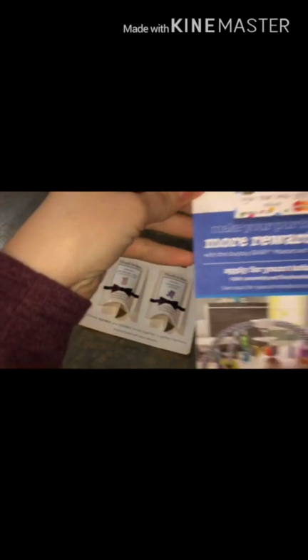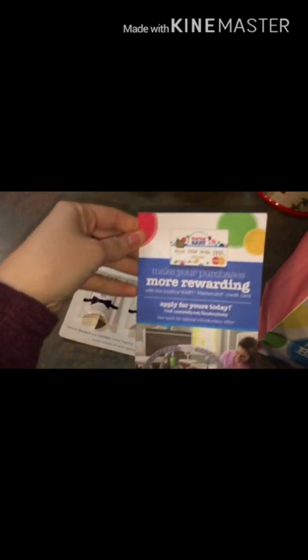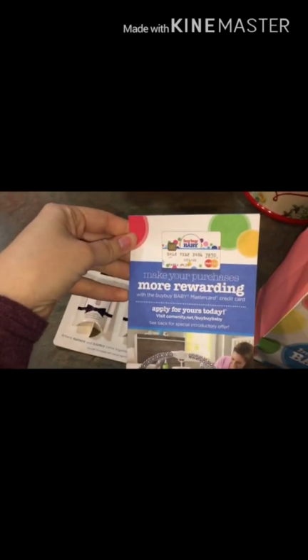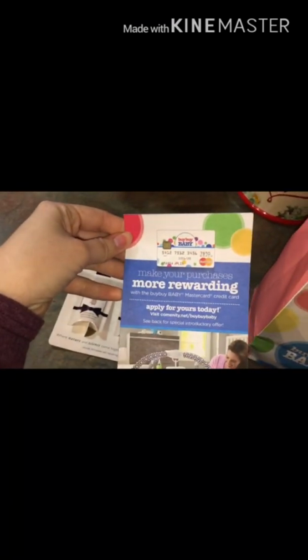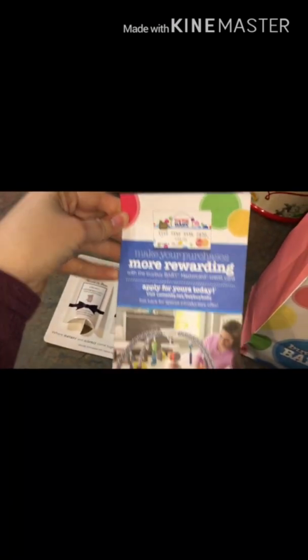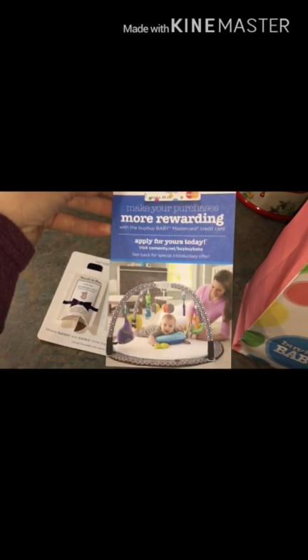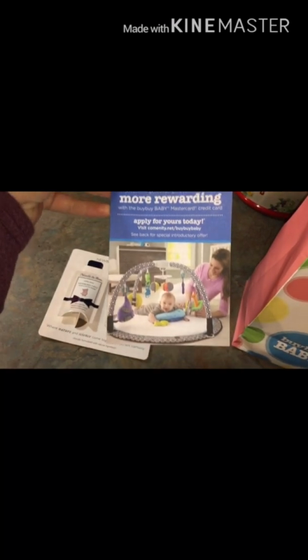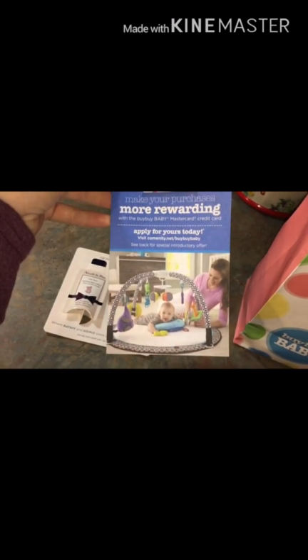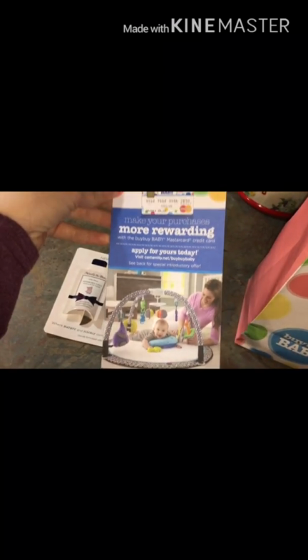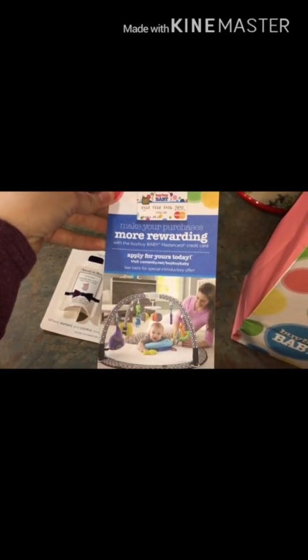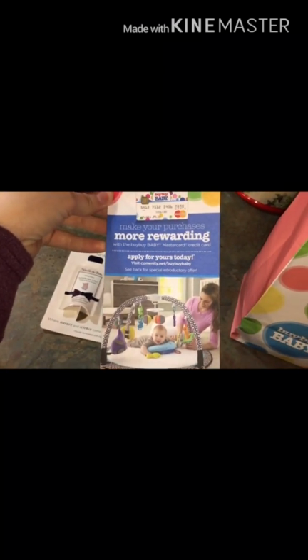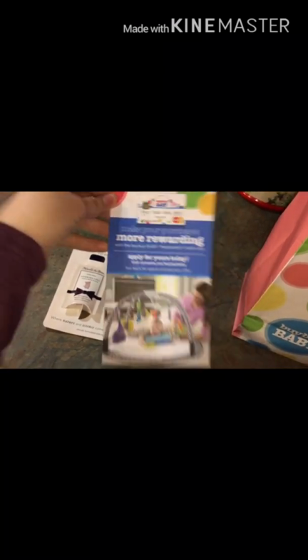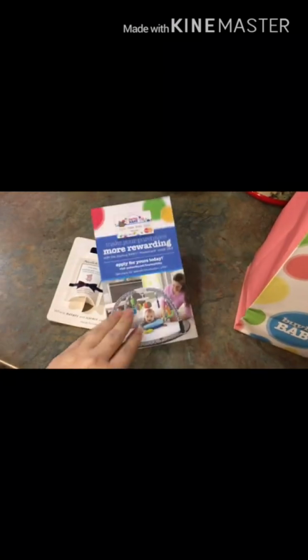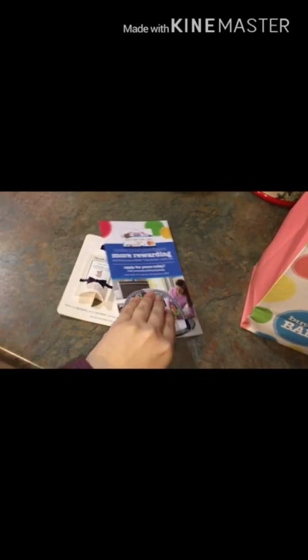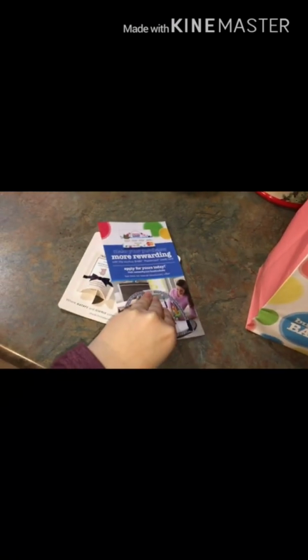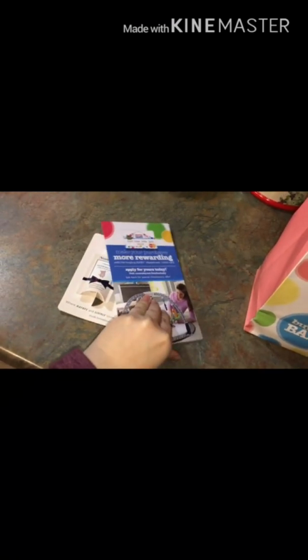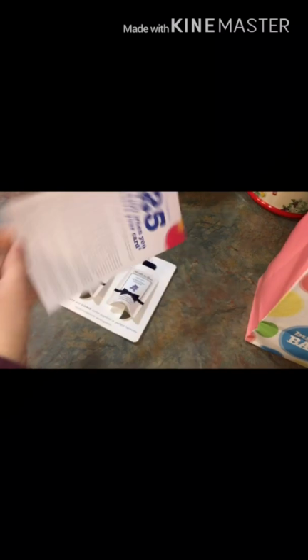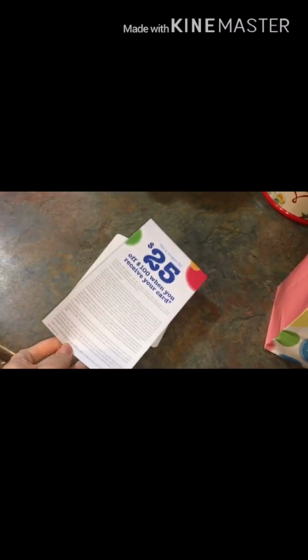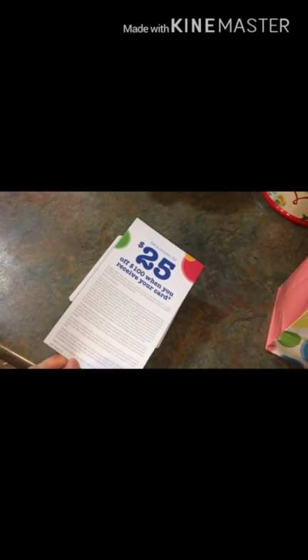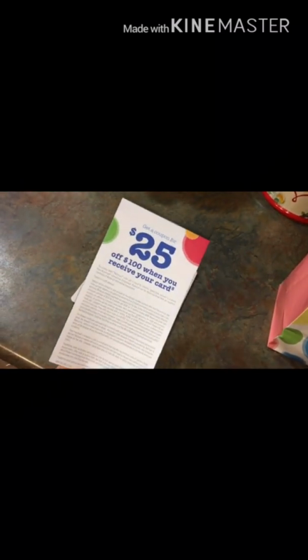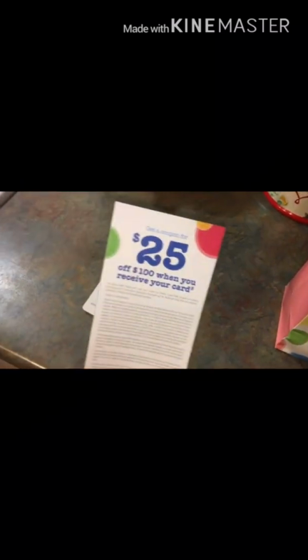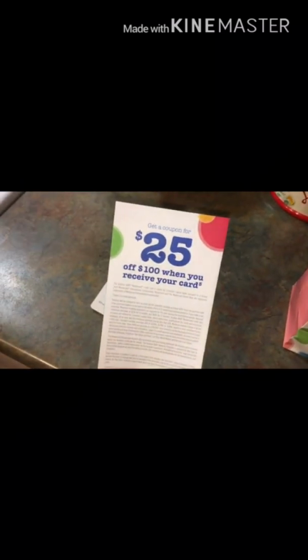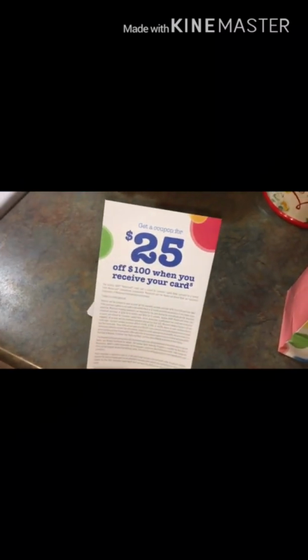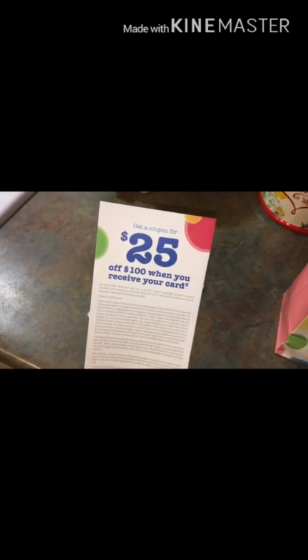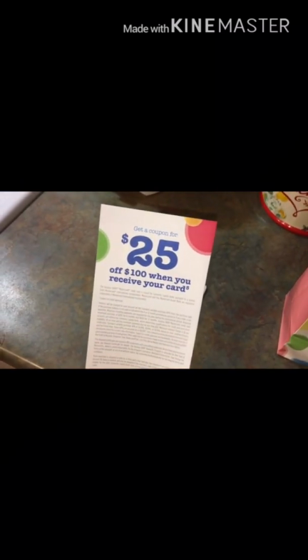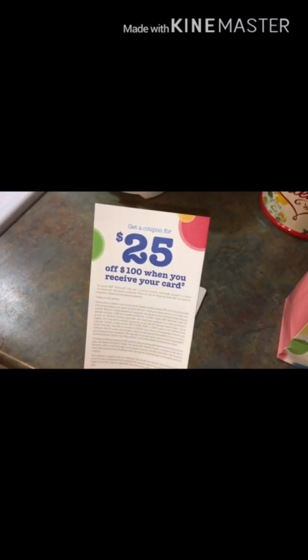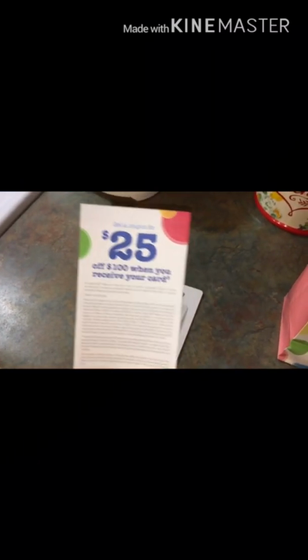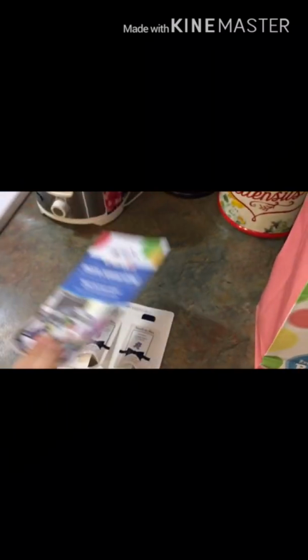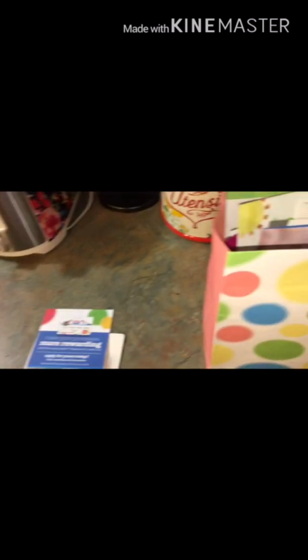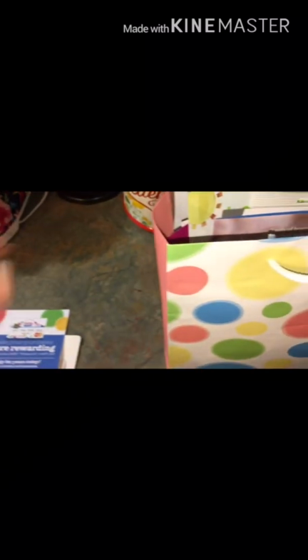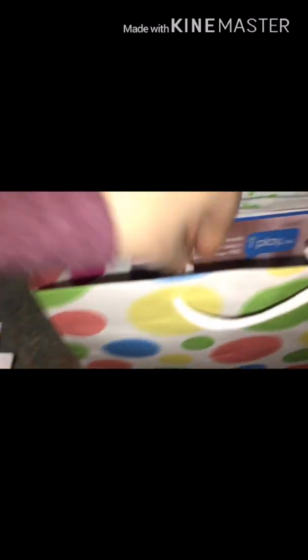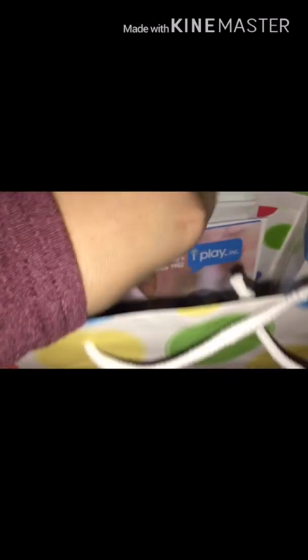This is a 'make your purchase more rewarding, apply for yours today' — a Bye Bye Baby card. And then you get a coupon for $25 off $100 when you receive your card. That's pretty cool.